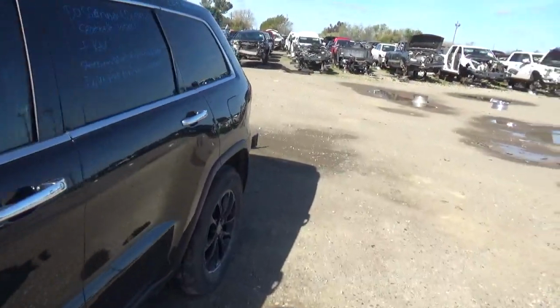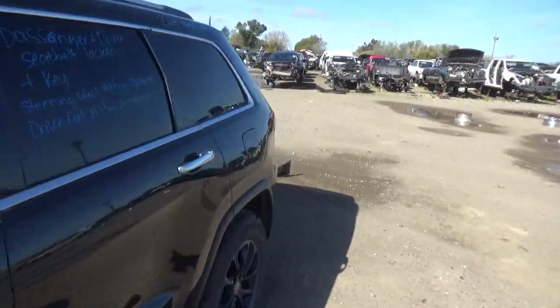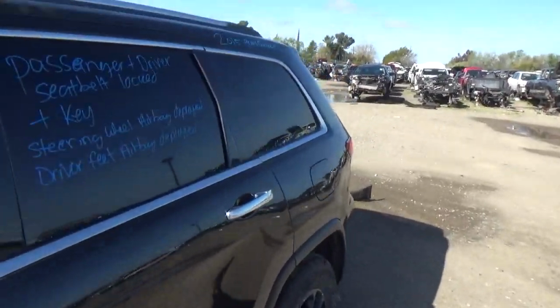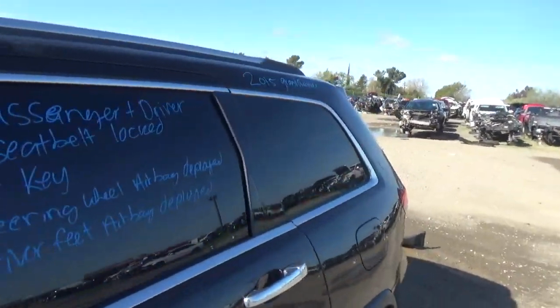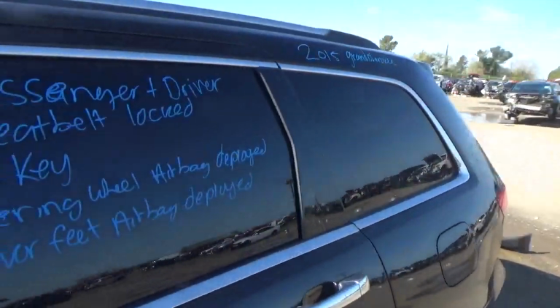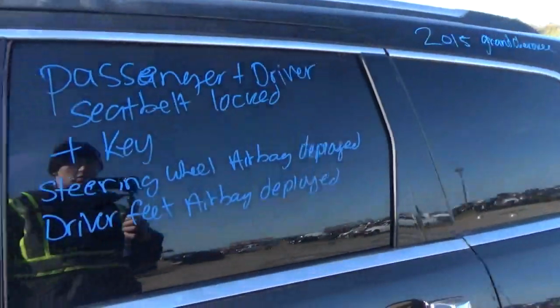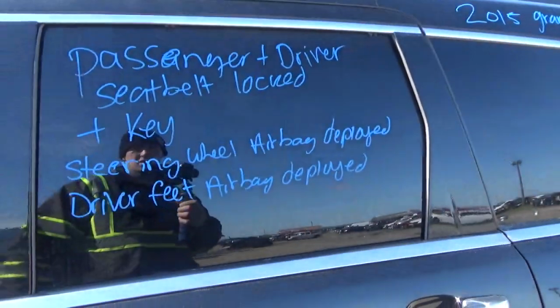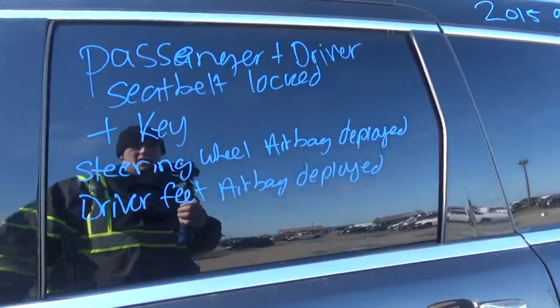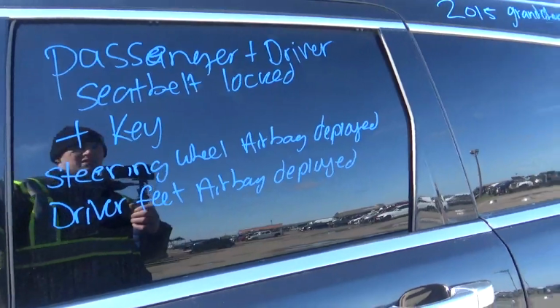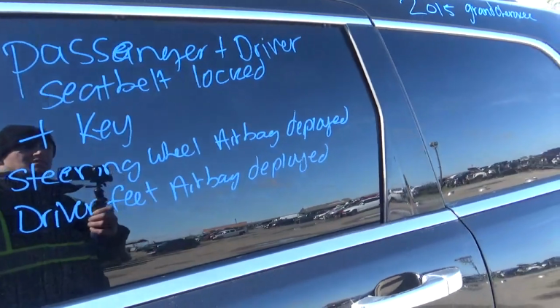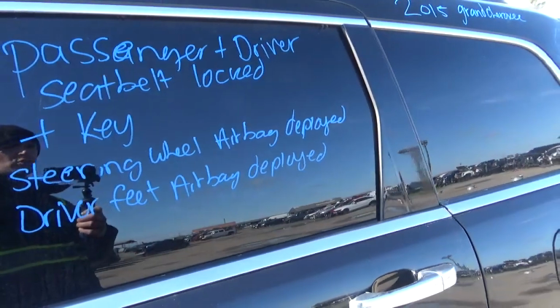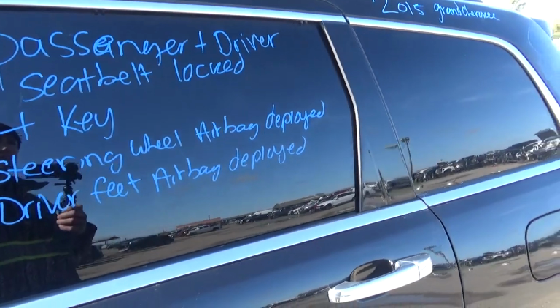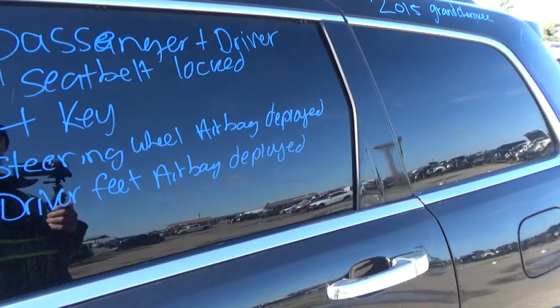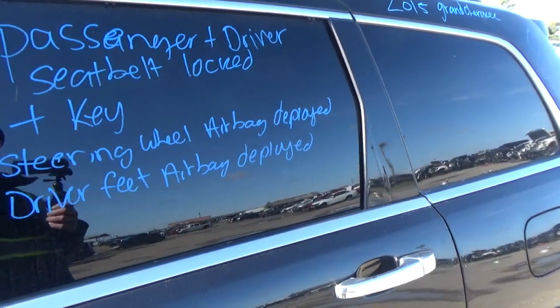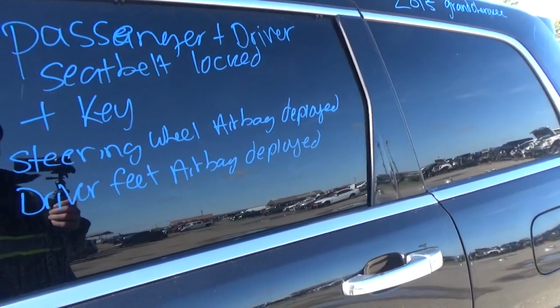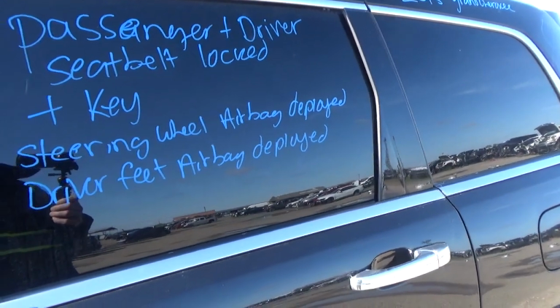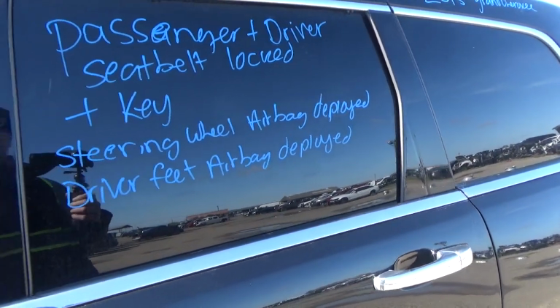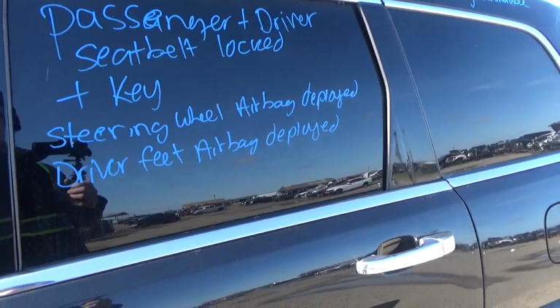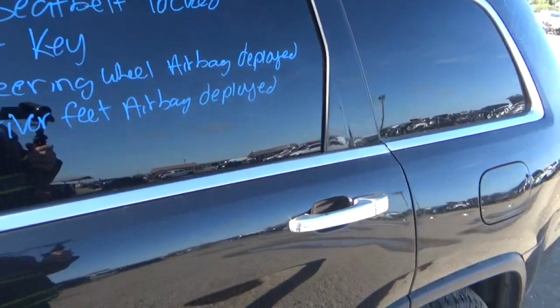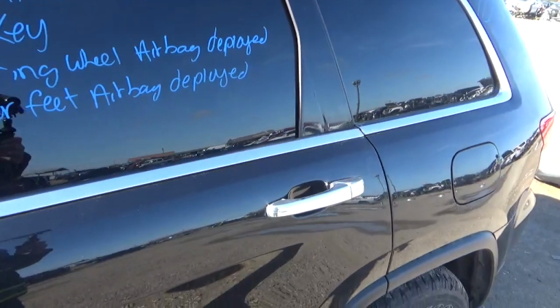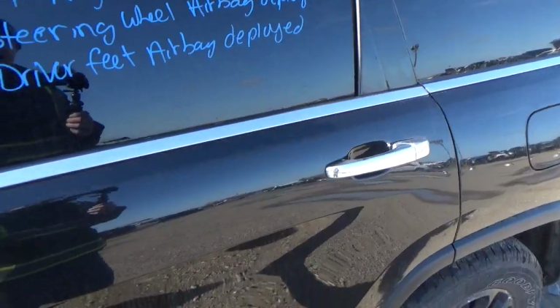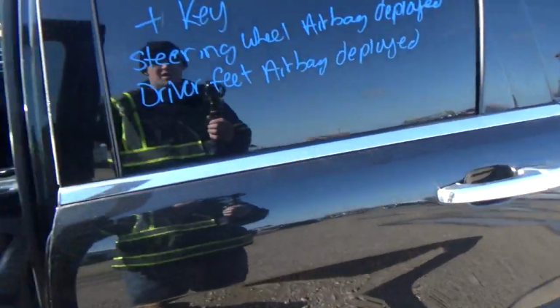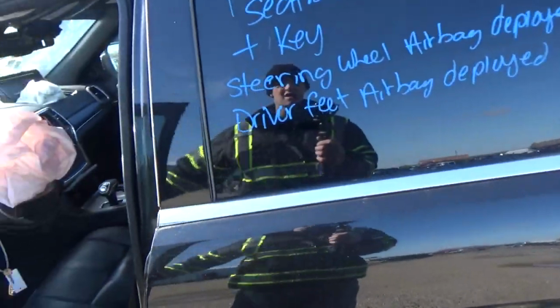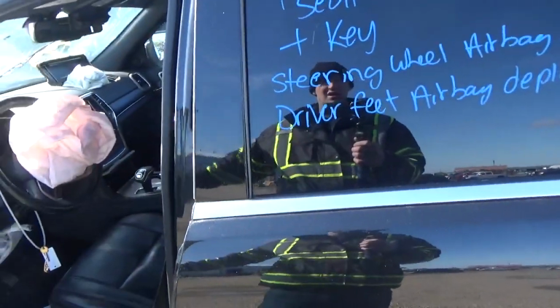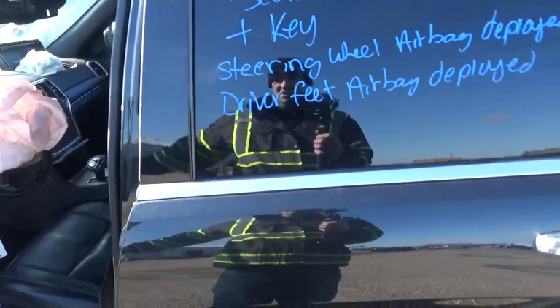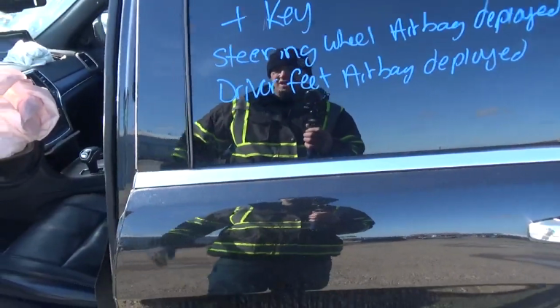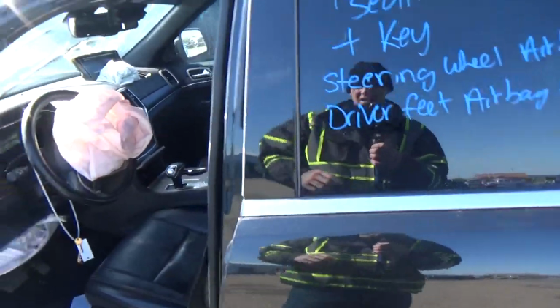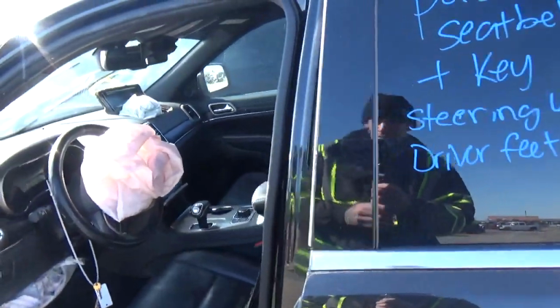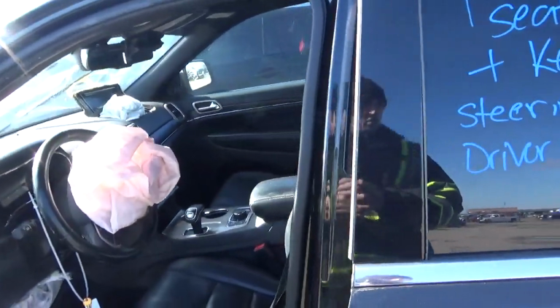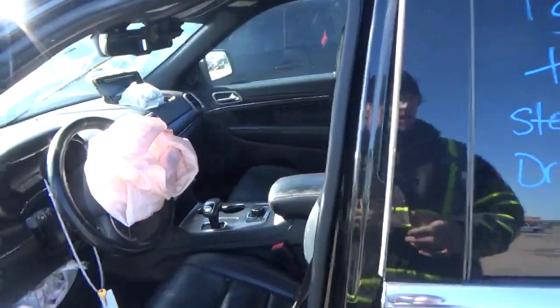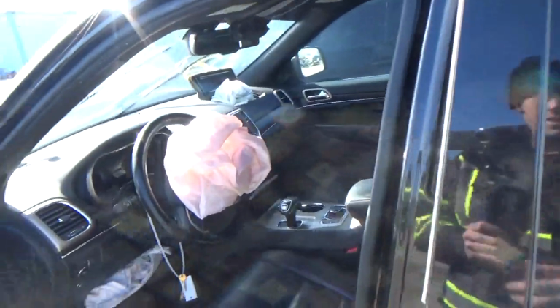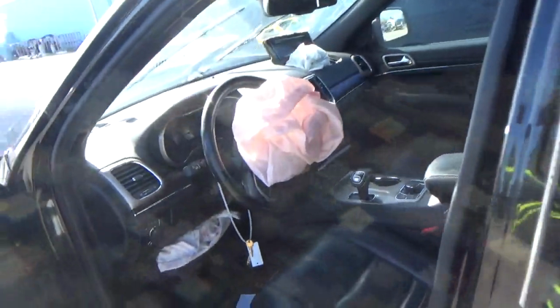The passenger and the driver's seat belts are locked. It has a key. The steering wheel airbags deployed and the driver foot airbags deployed. And the passenger dash airbags deployed.